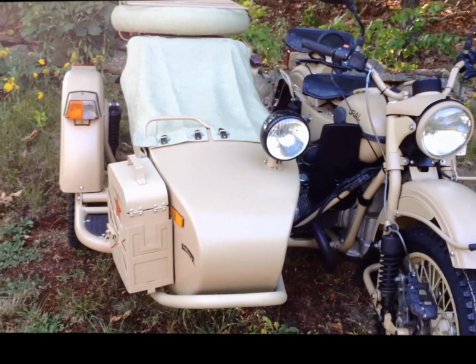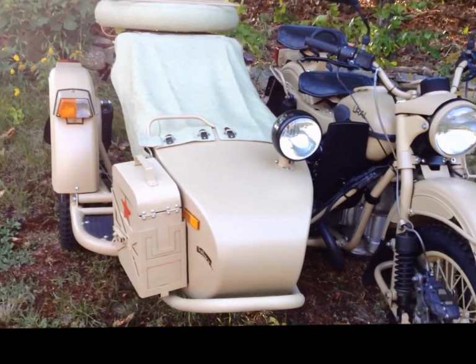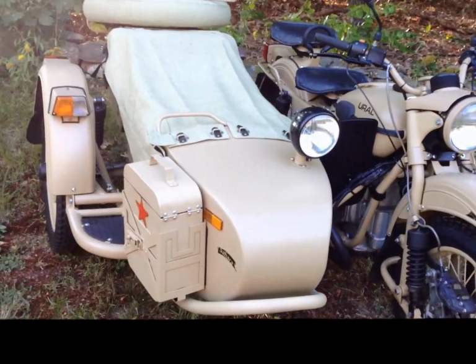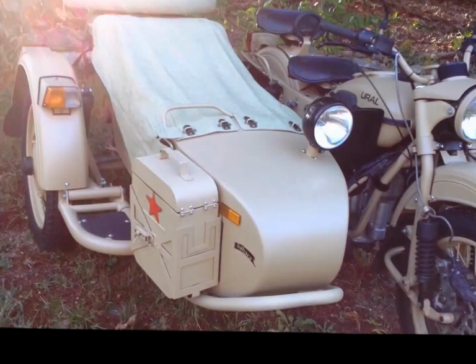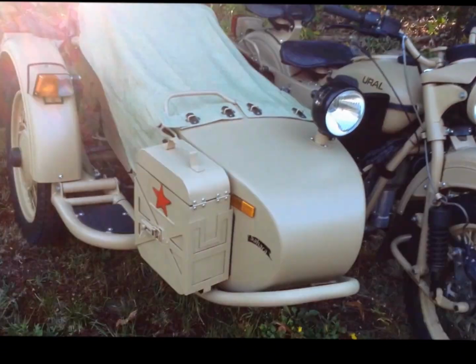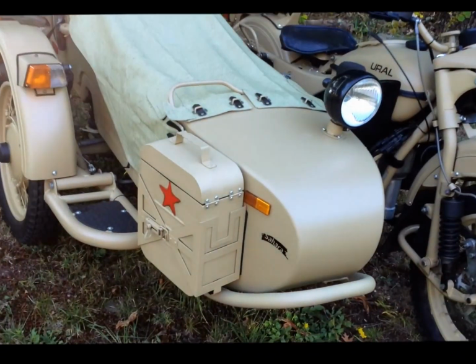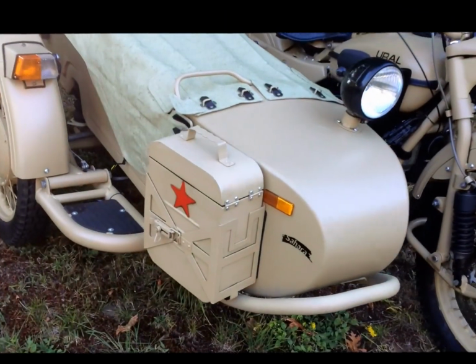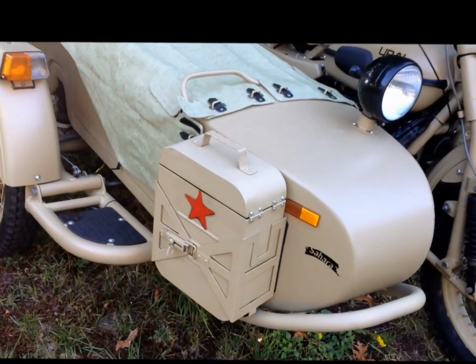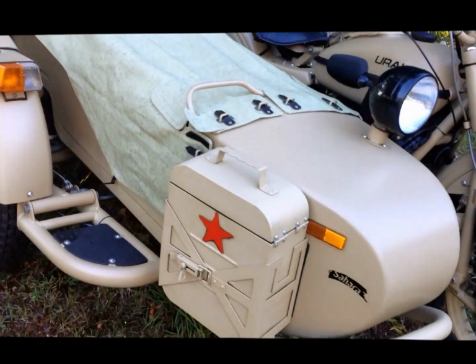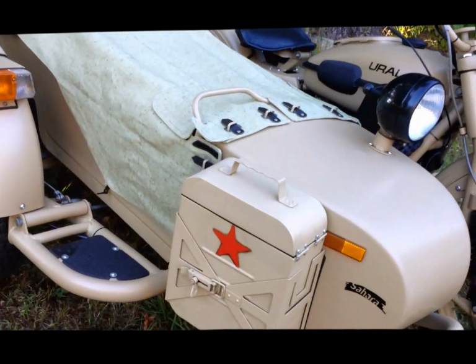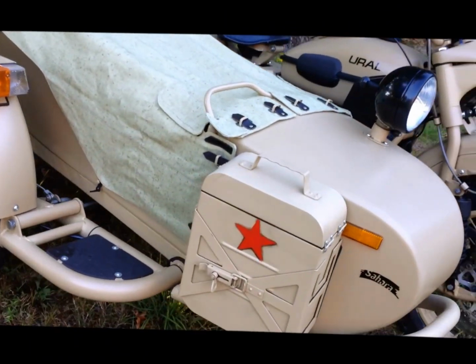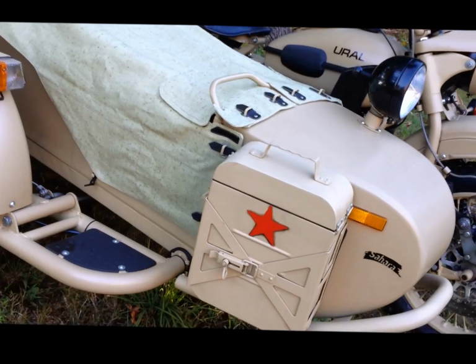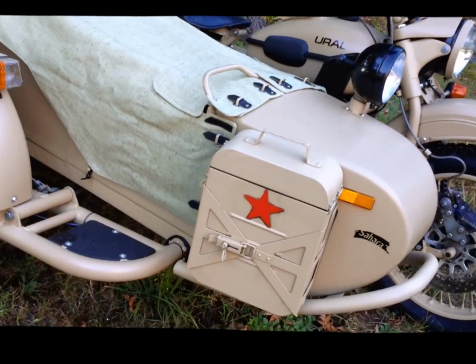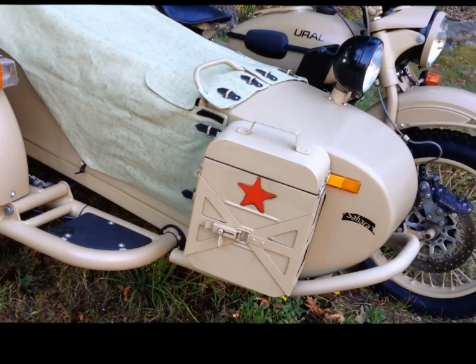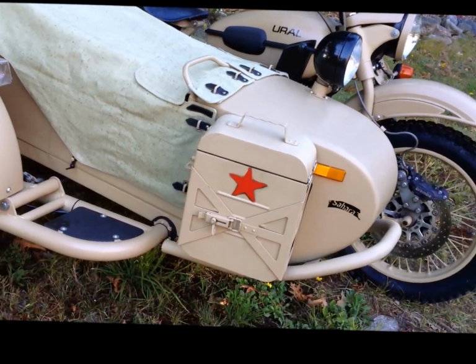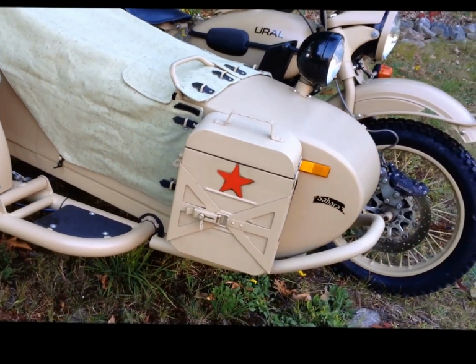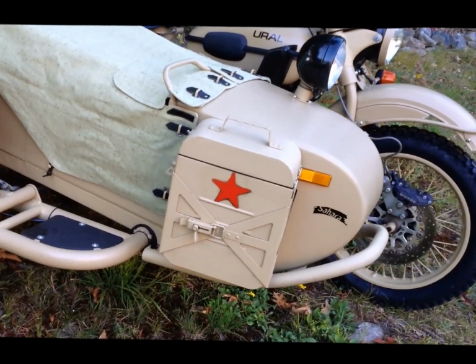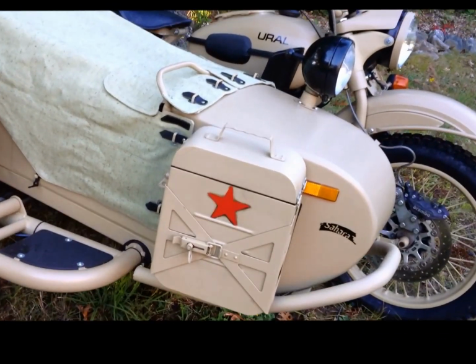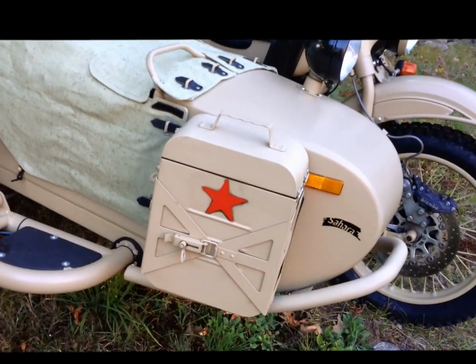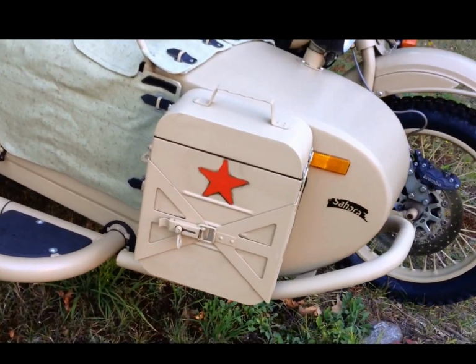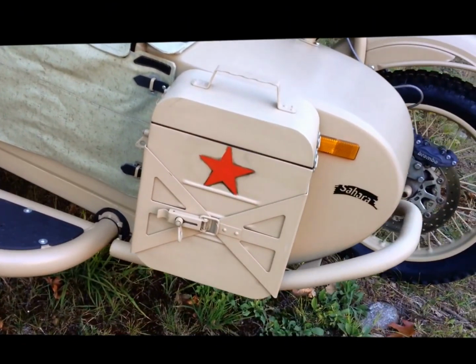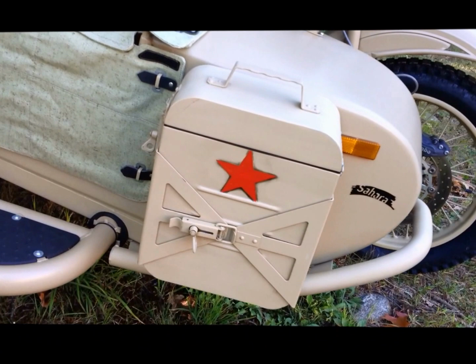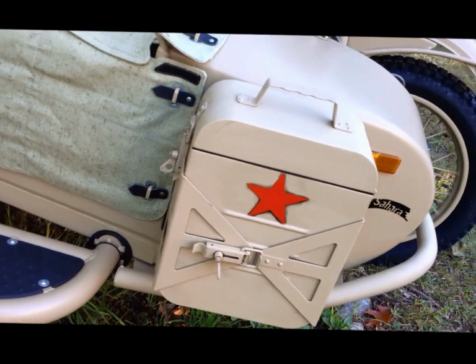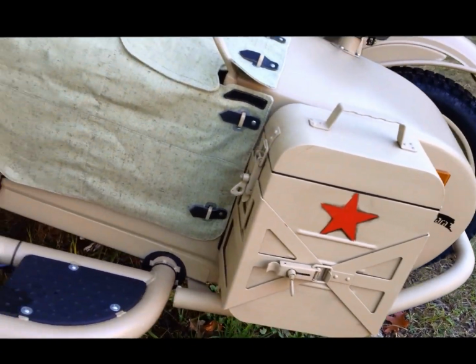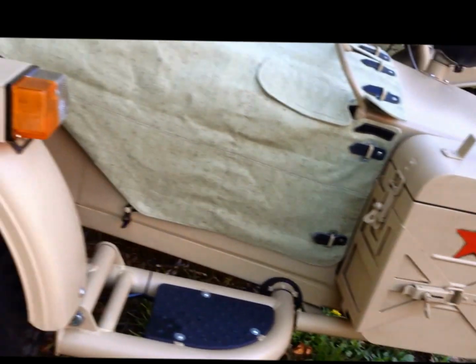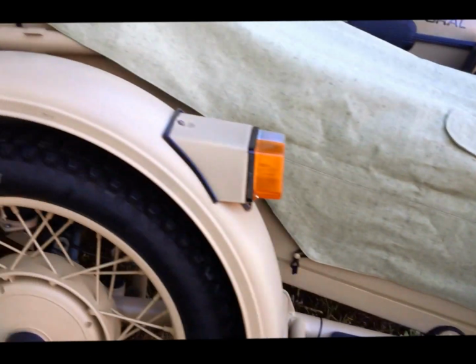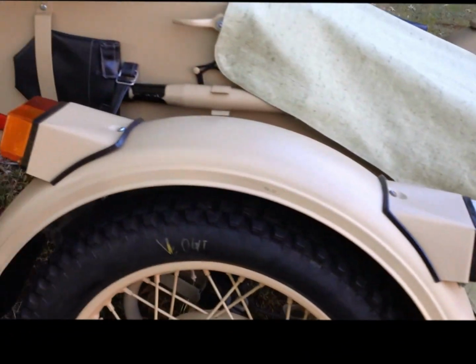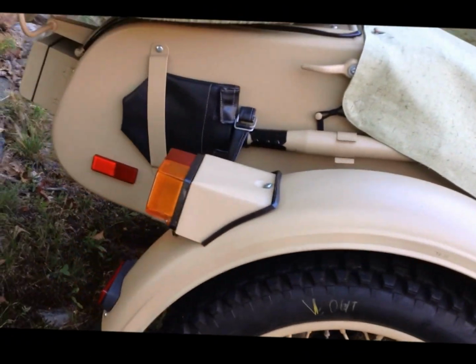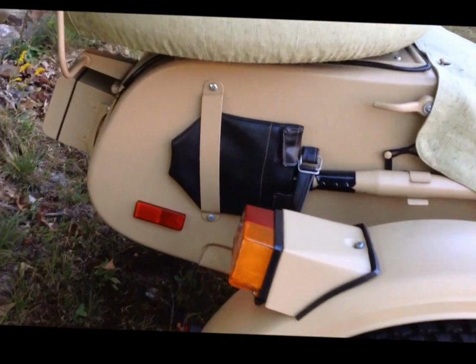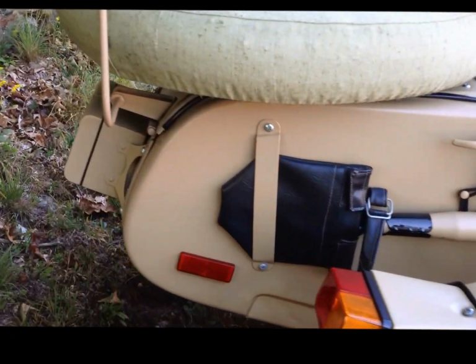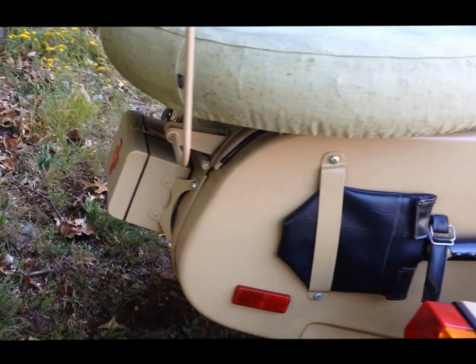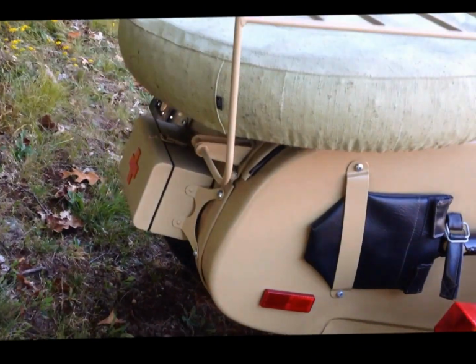The Sahara in 2009, the limited edition one, did not come with an ammo box. So this bike is also upgraded with the ammo box, refinished in the Sahara color. And with the medical box — you can see it on the rear of the sidecar — that is also refinished in Sahara color.